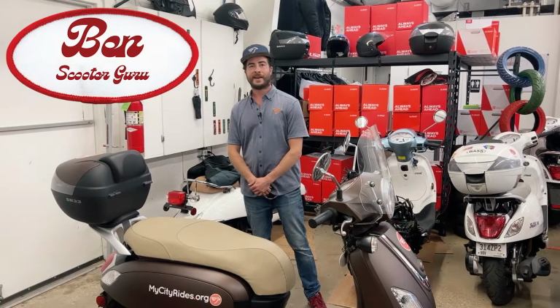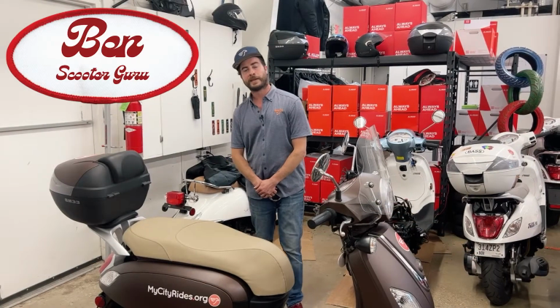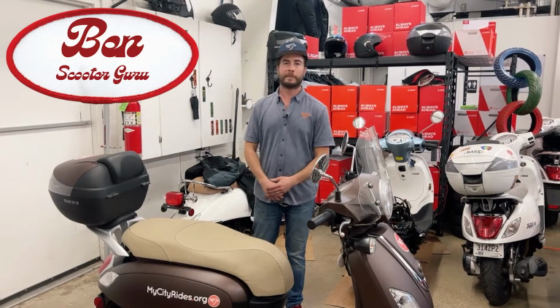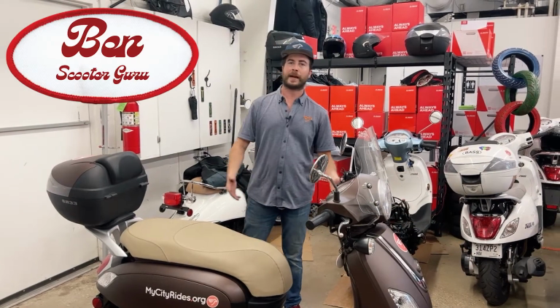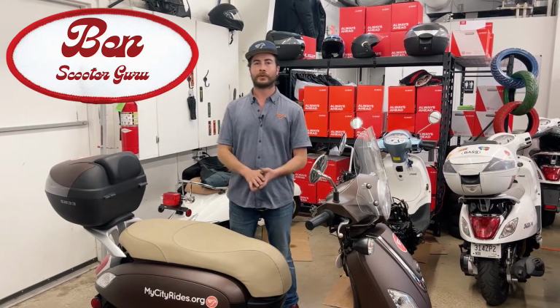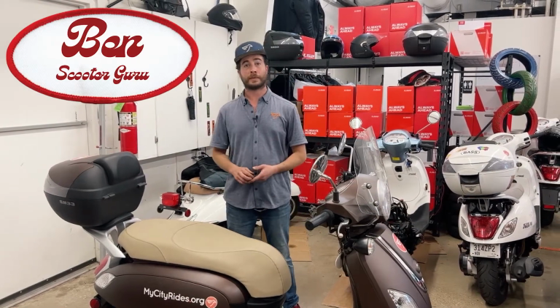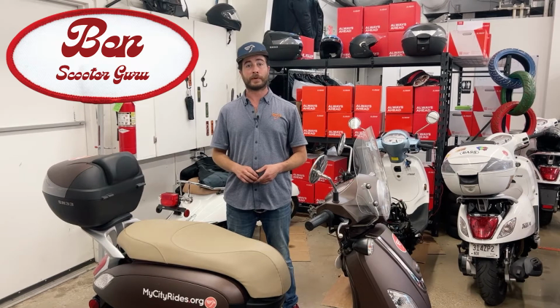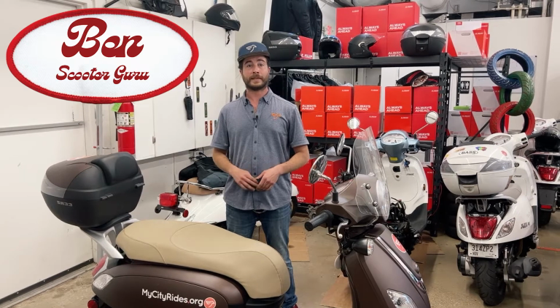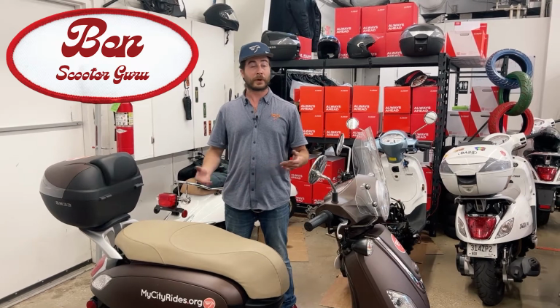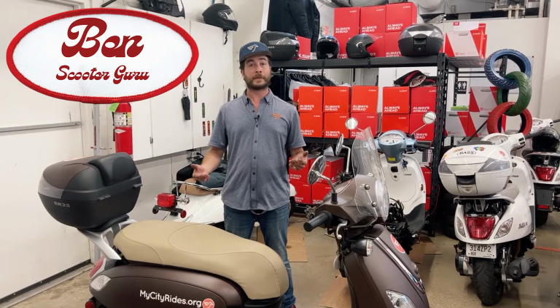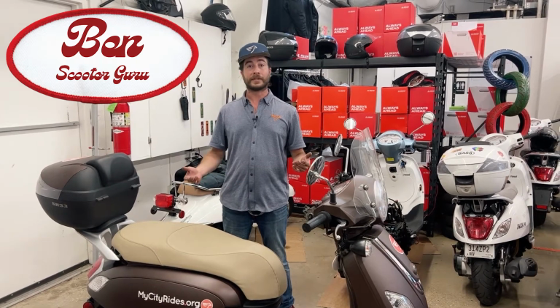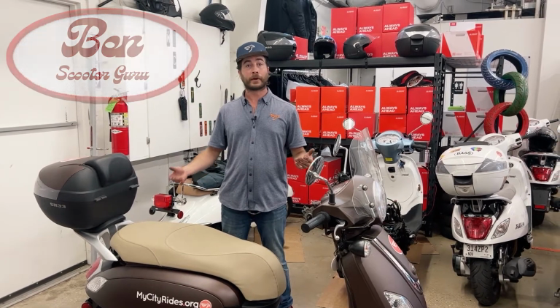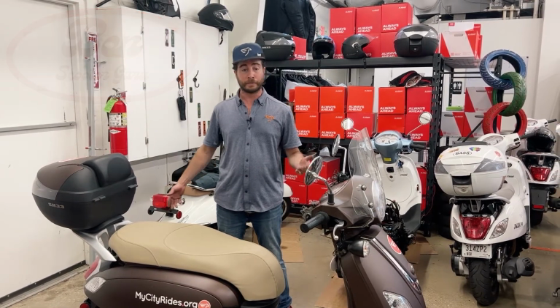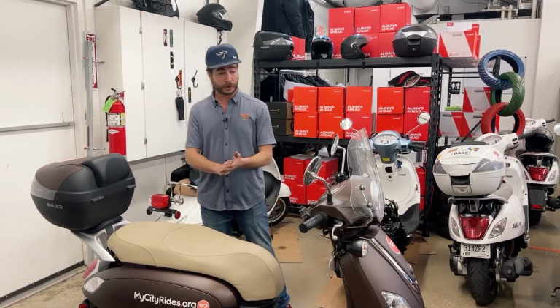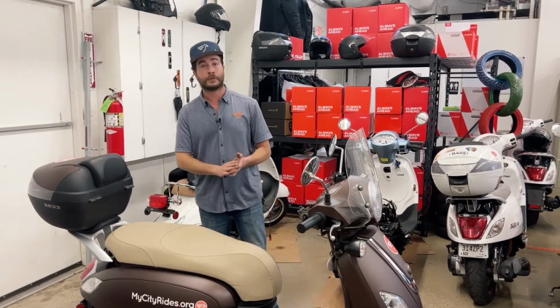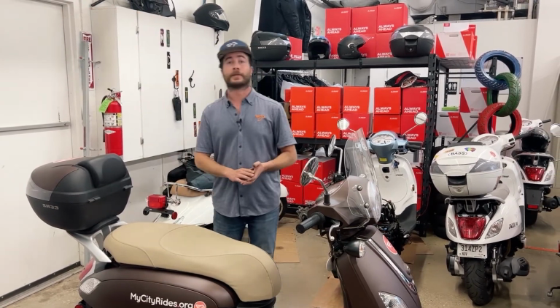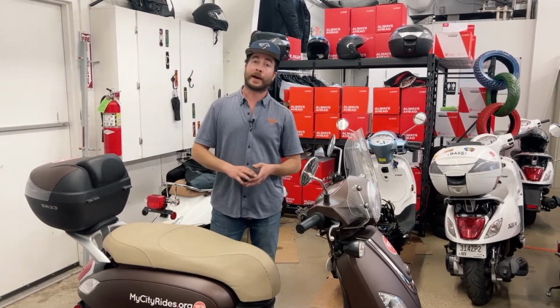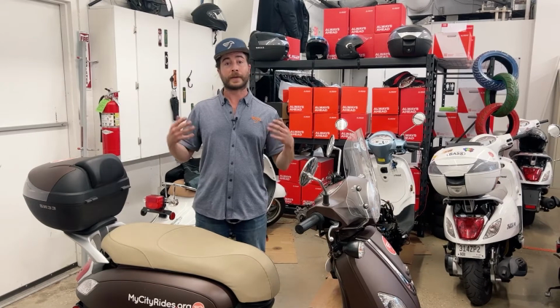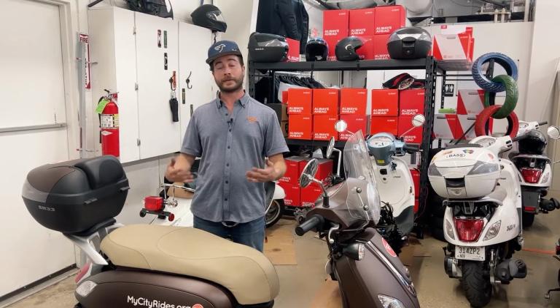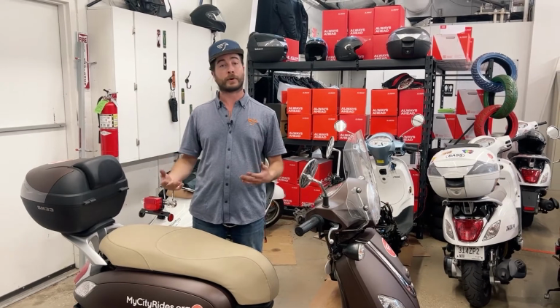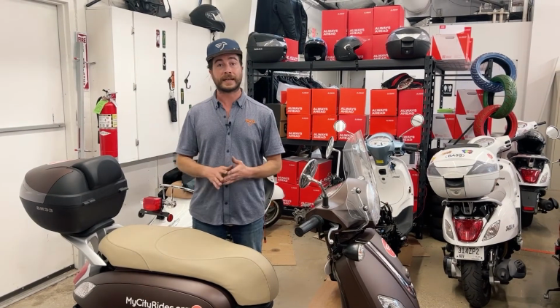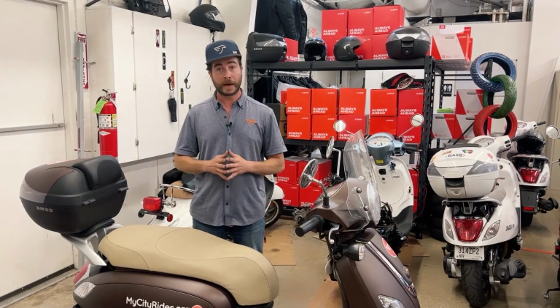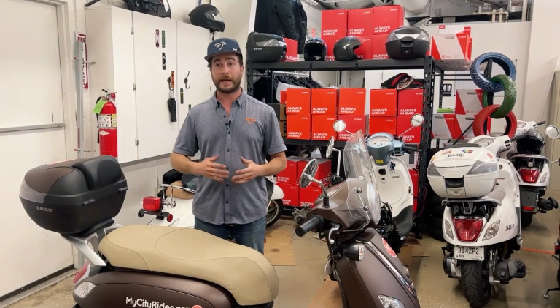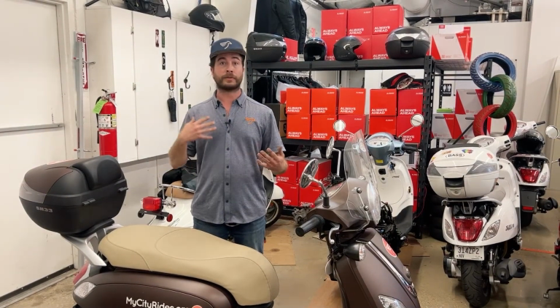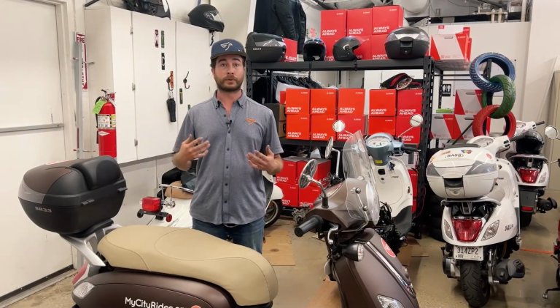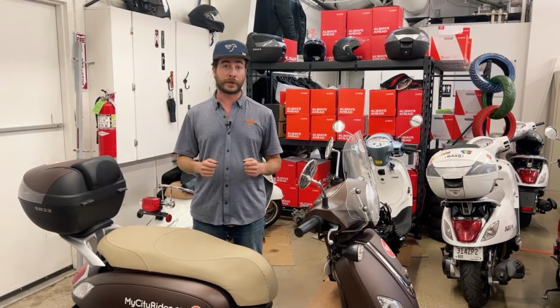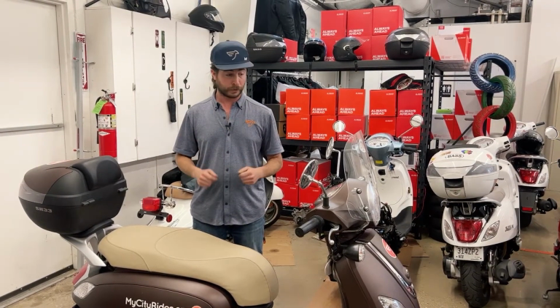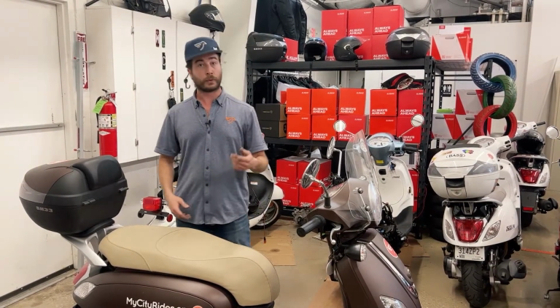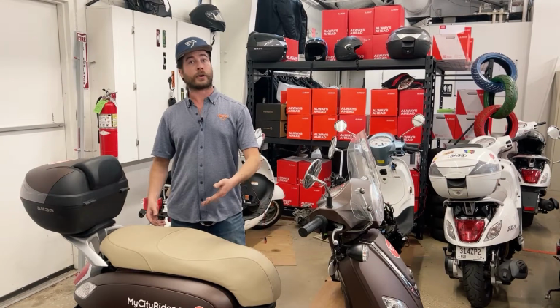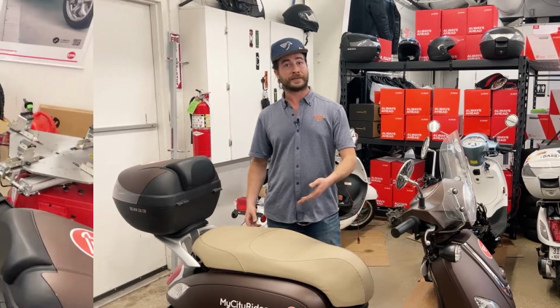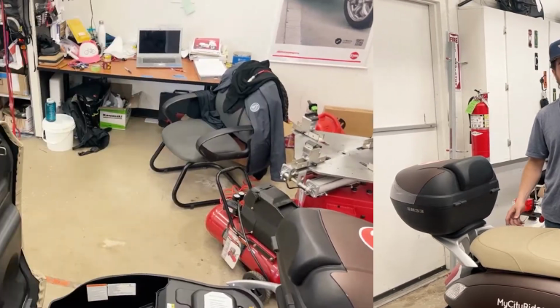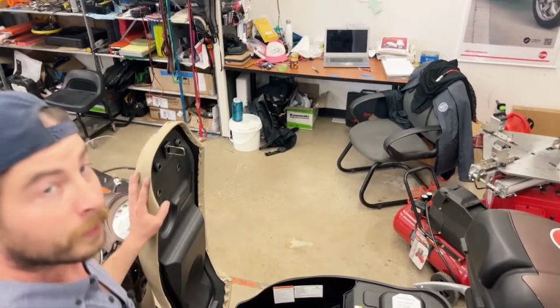Hey everybody, my name is Ben and I'm one of the scooter techs with My City Rides. I'm one of the people that will be helping you keep your bike on the road. I'm going to show you a few tips on how to start thinking about the best approach to taking care of your bike and how to use some of the resources that we can offer you. We're going to start under the seat.